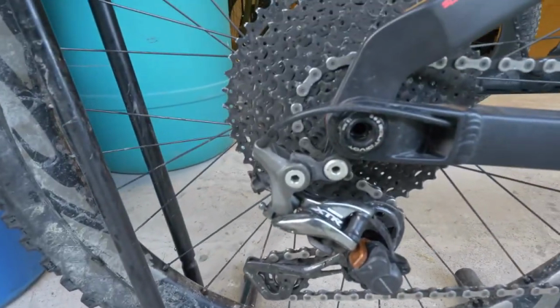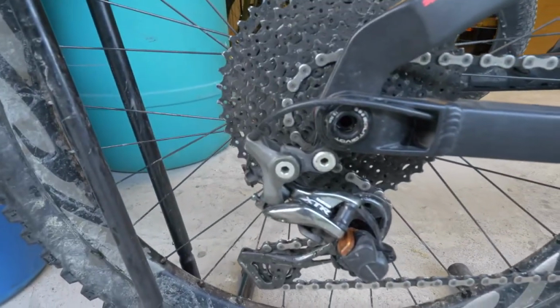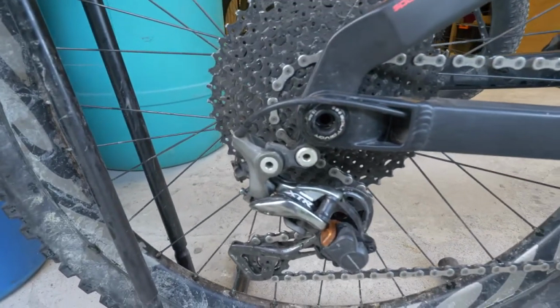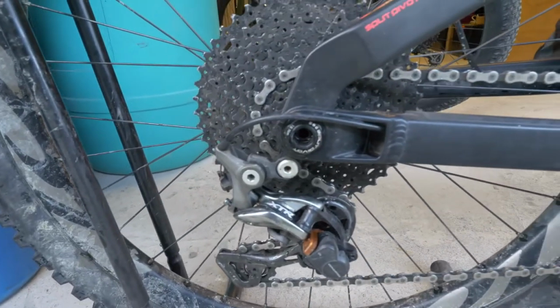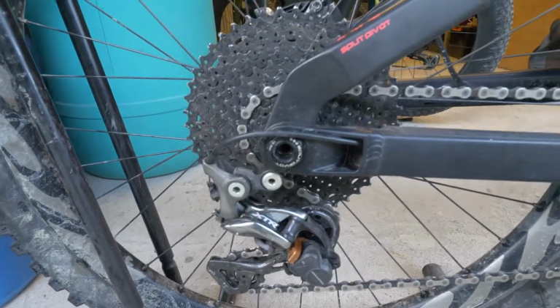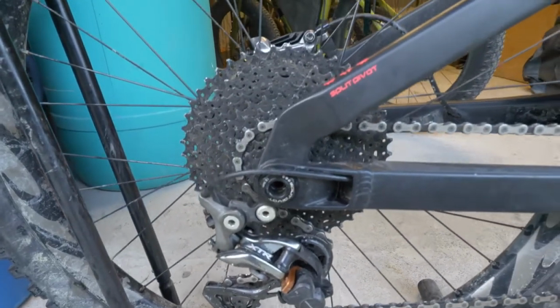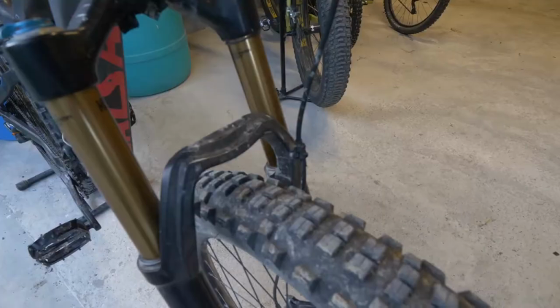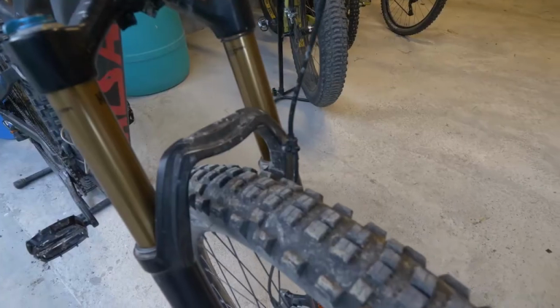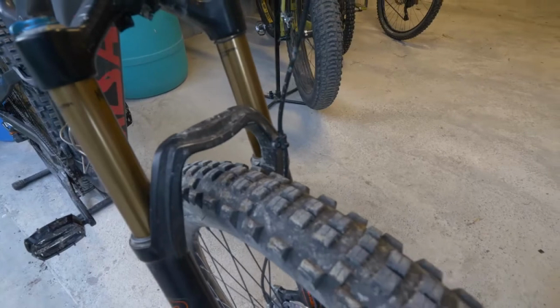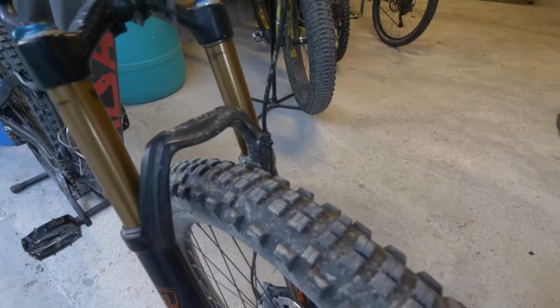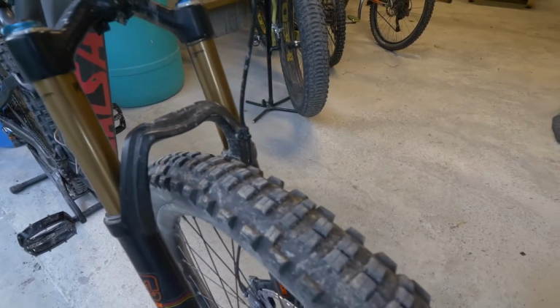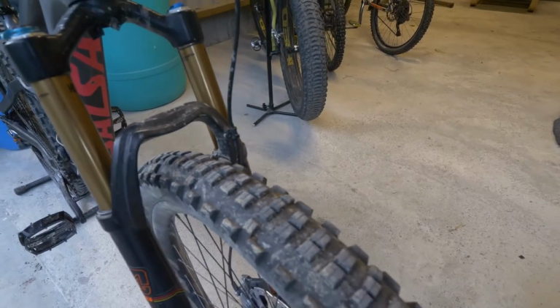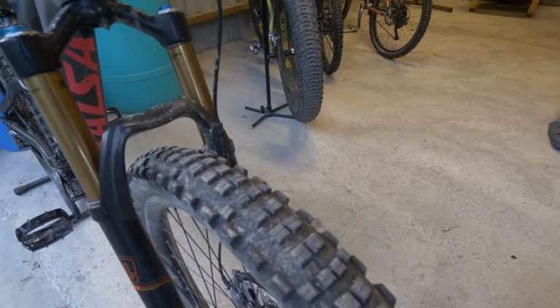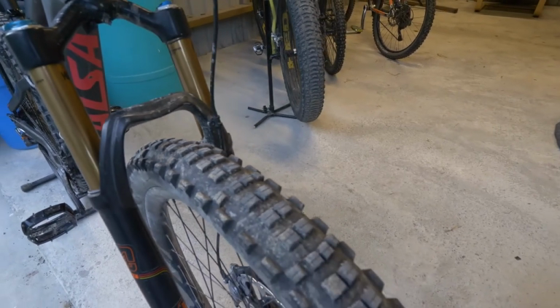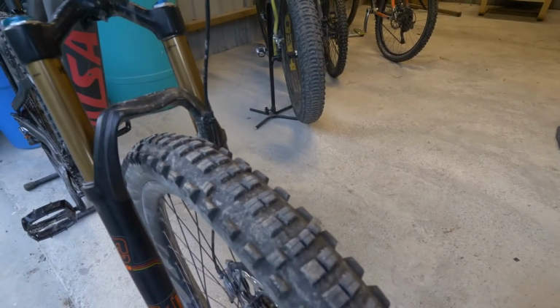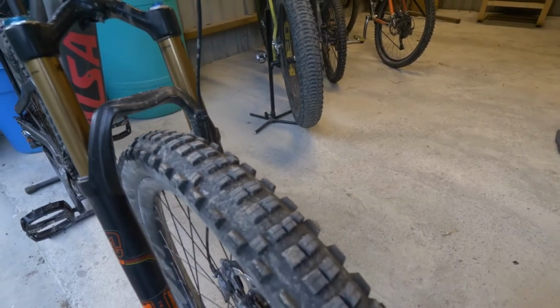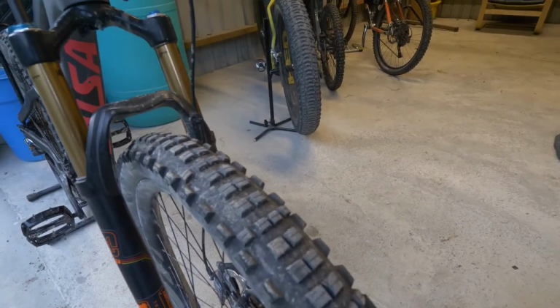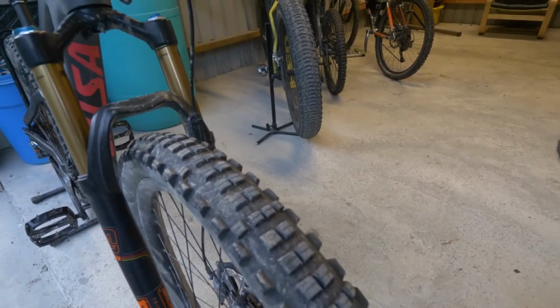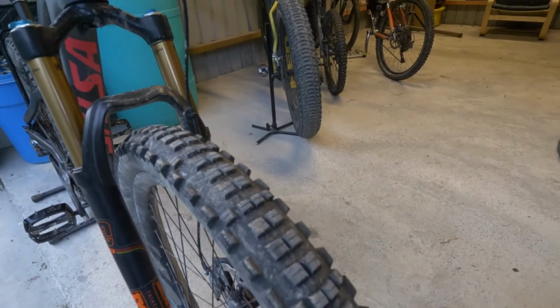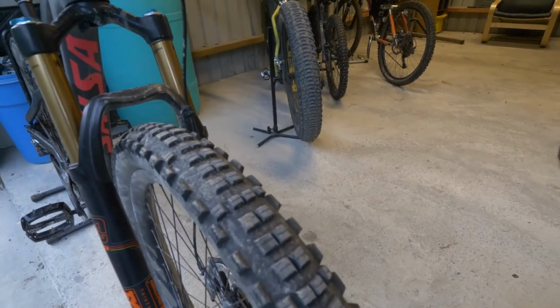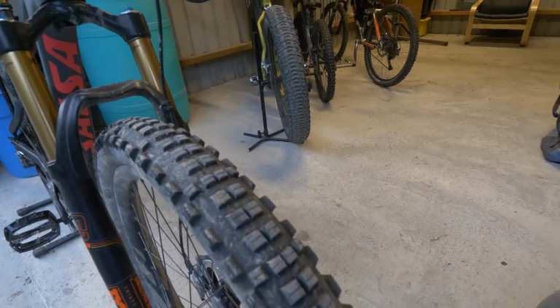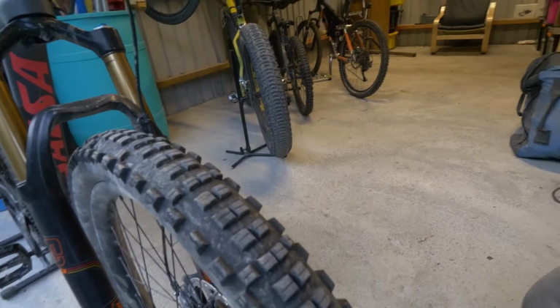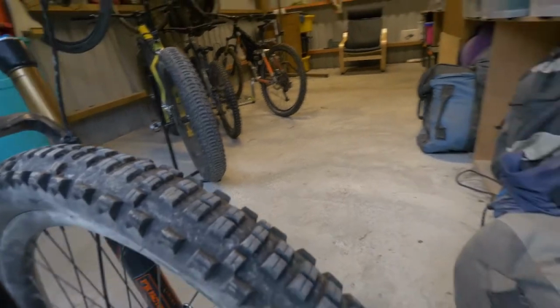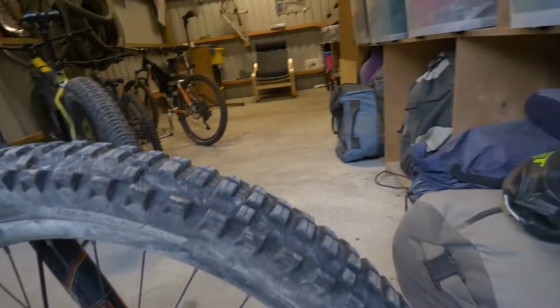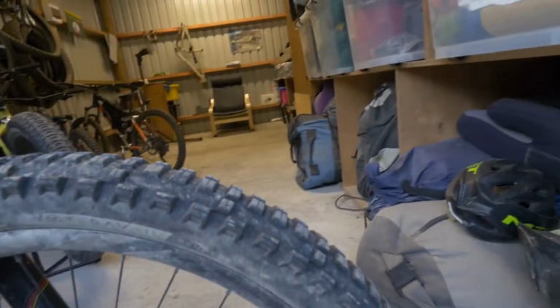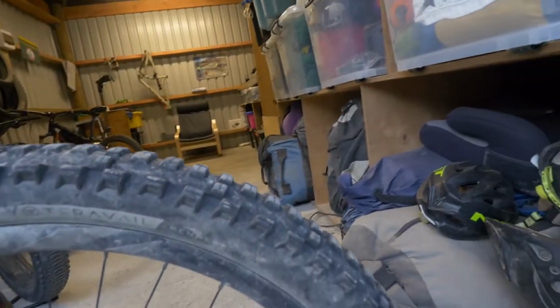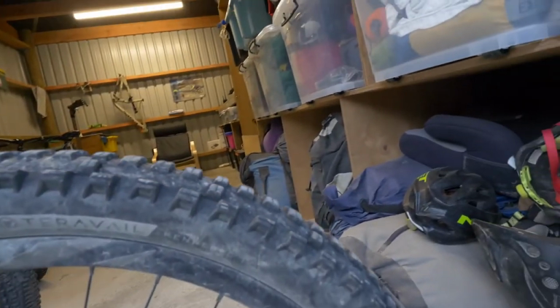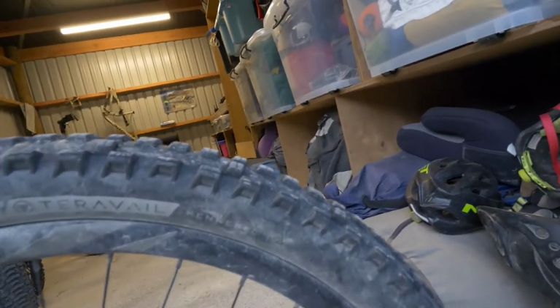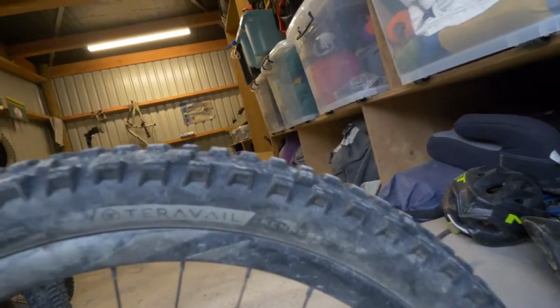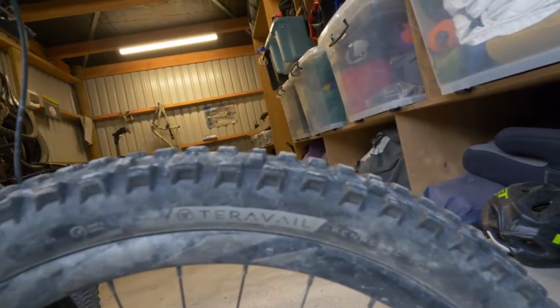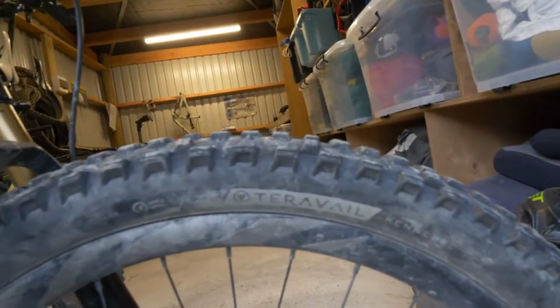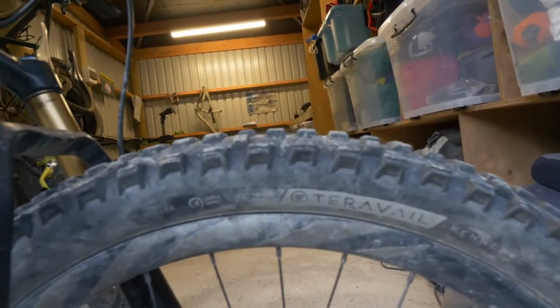XTR 11-speed mech. The tyres I've been running are Terravale Kennebecs, 27.5 x 3.8, and they have been awesome tyres for gnarly terrain.